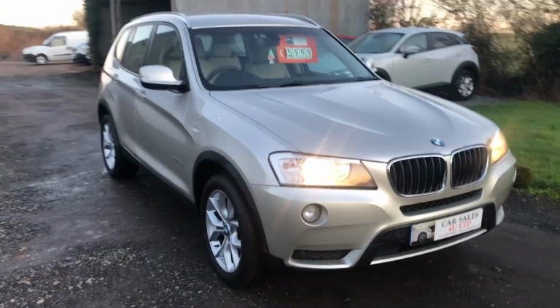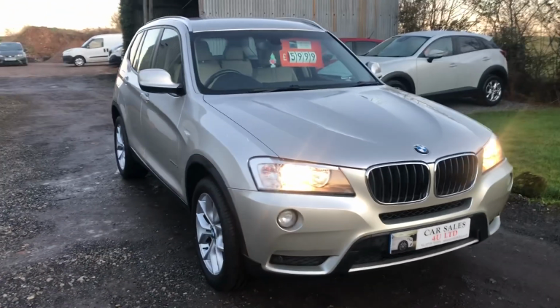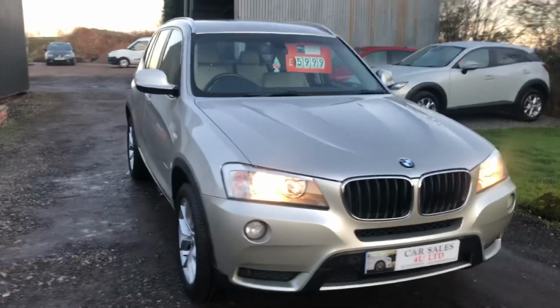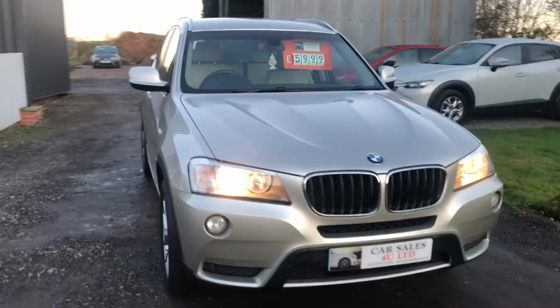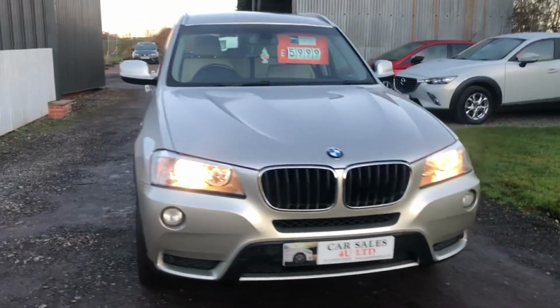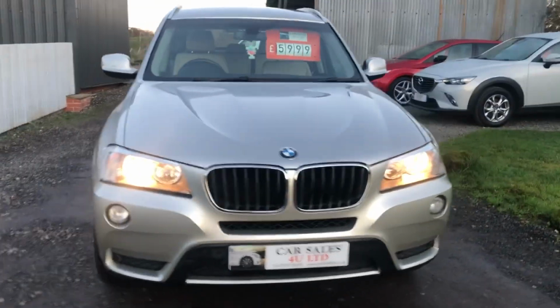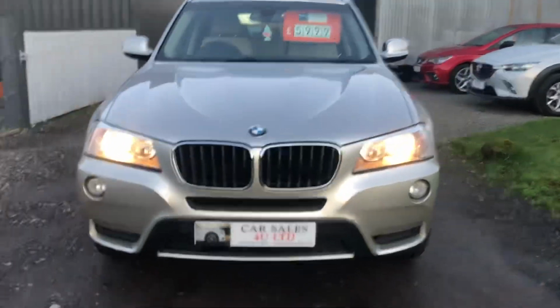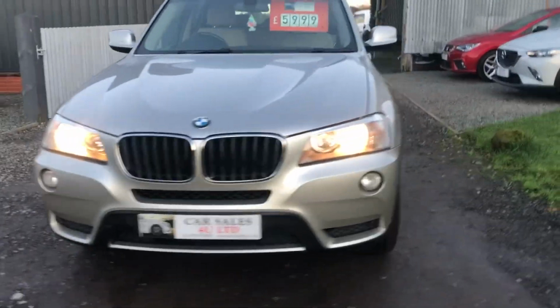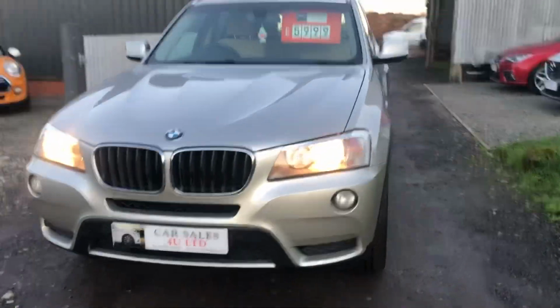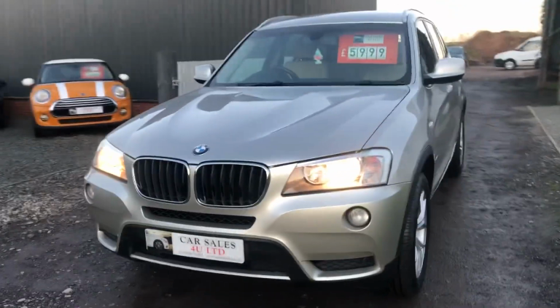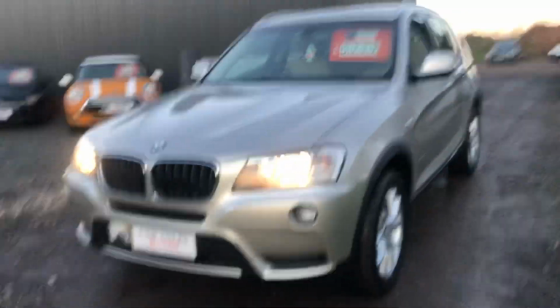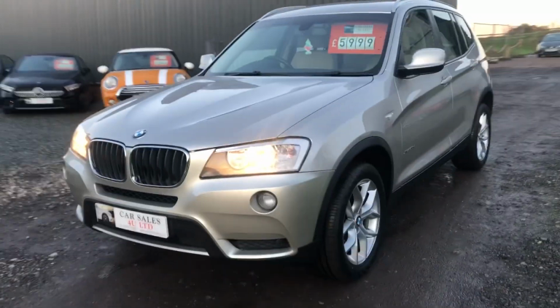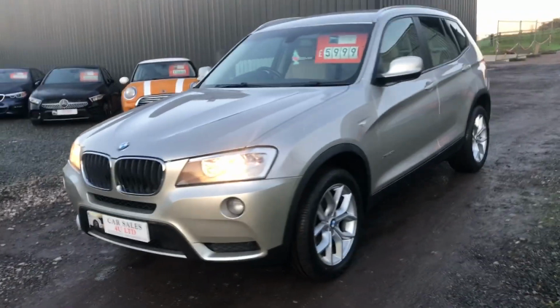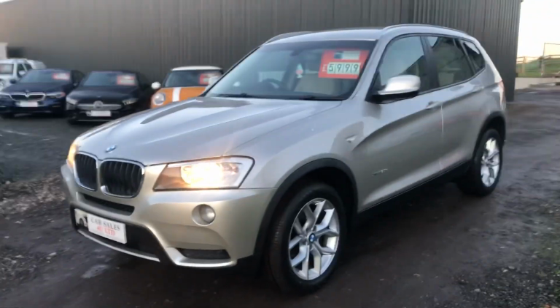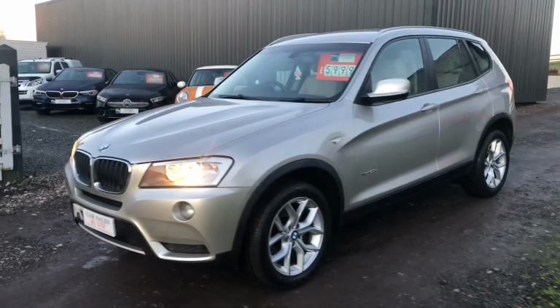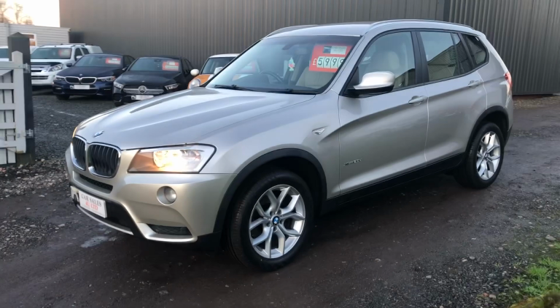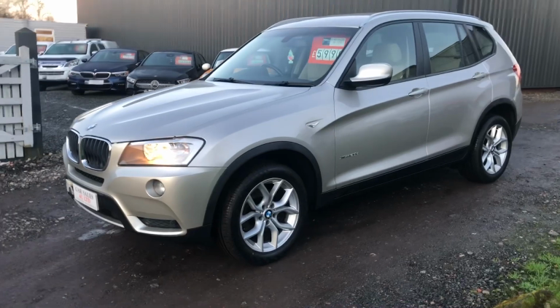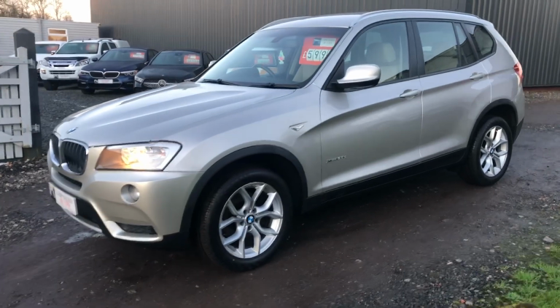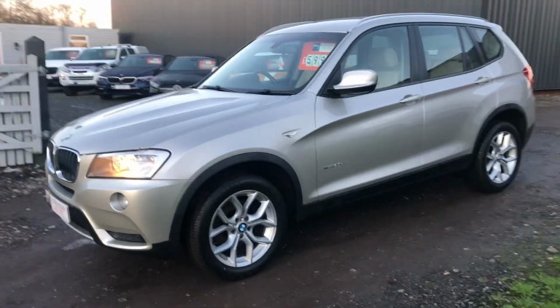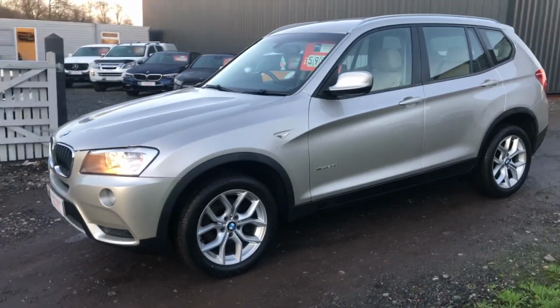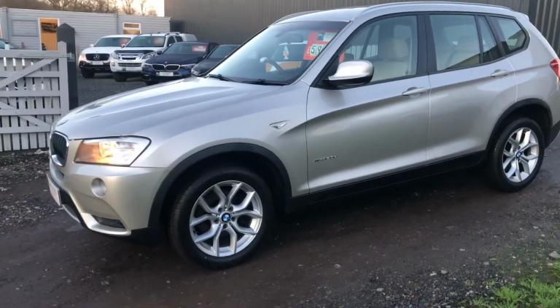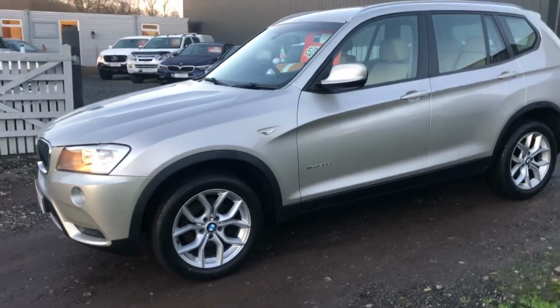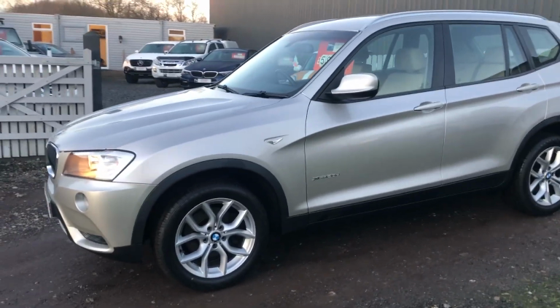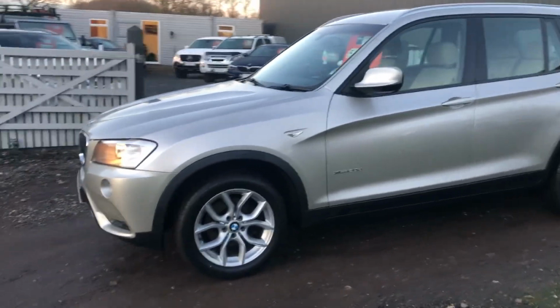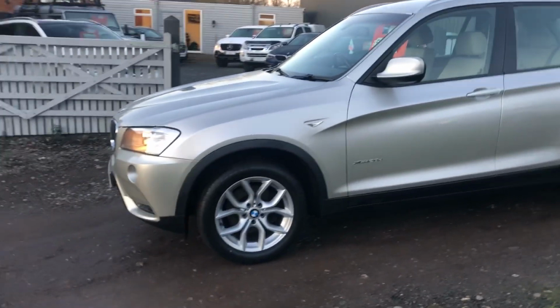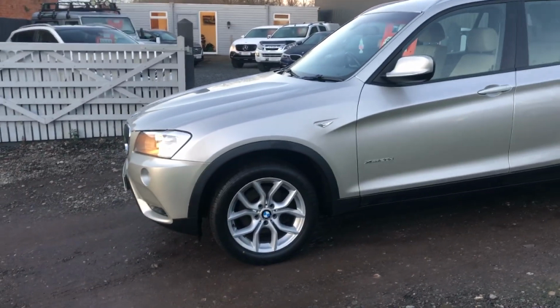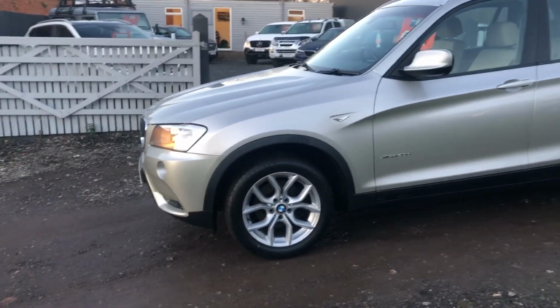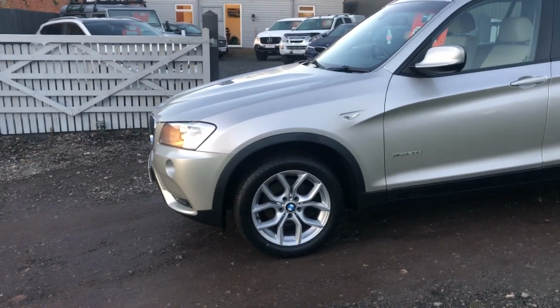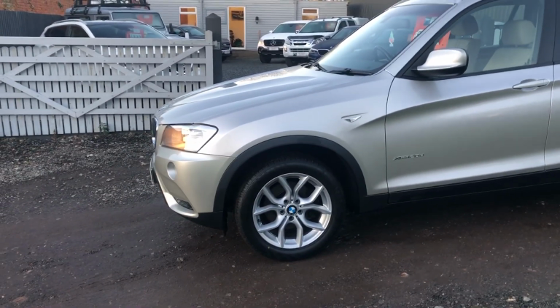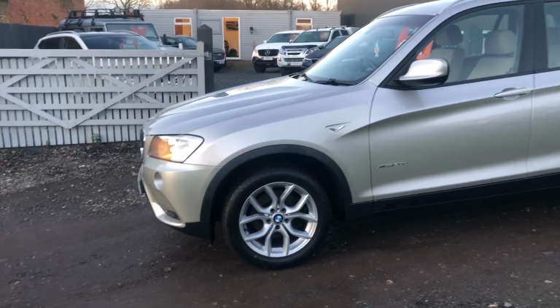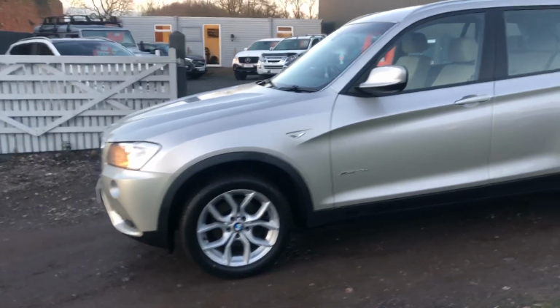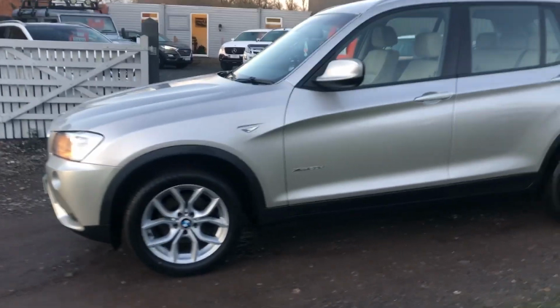We've previously sold this before. We've had it as a company car and brought it back off the customer. Absolutely lovely — it's done a hundred and eighty thousand miles. We've serviced it, put a brand new MOT on it with no advisories, and we've put four brand new run-flat tyres on it.